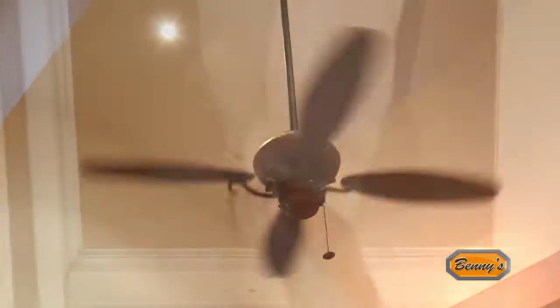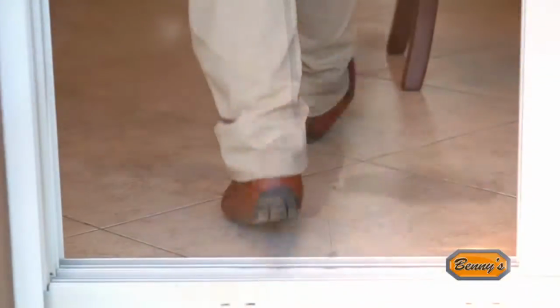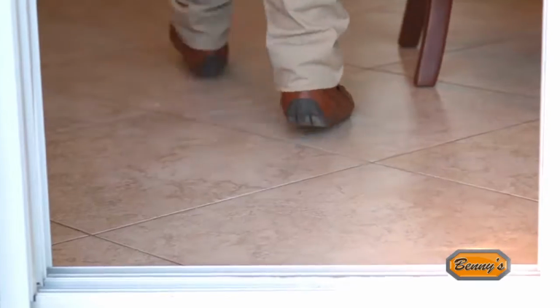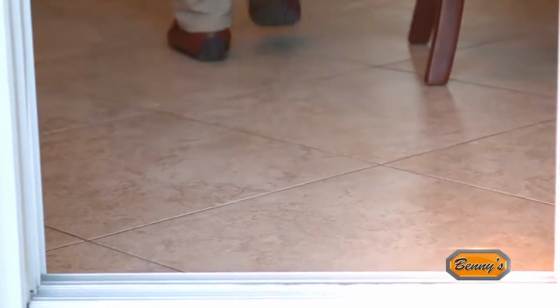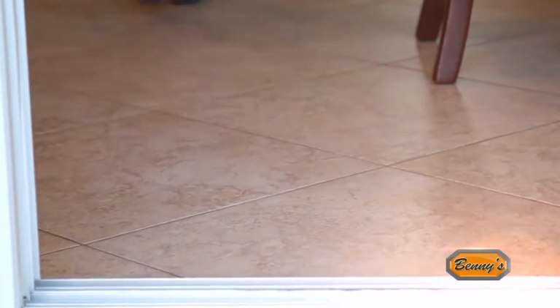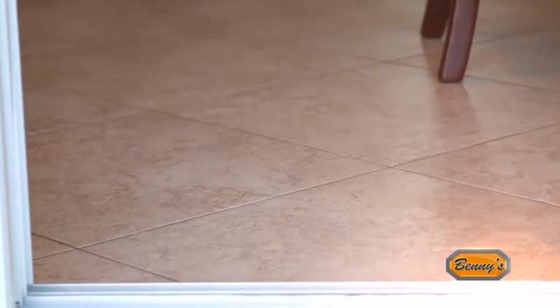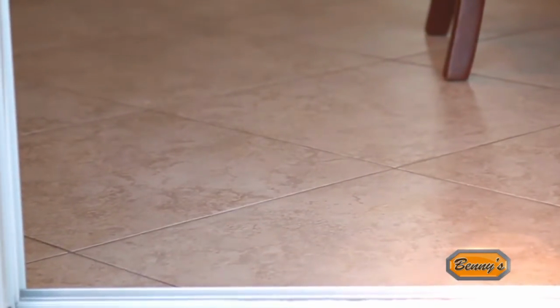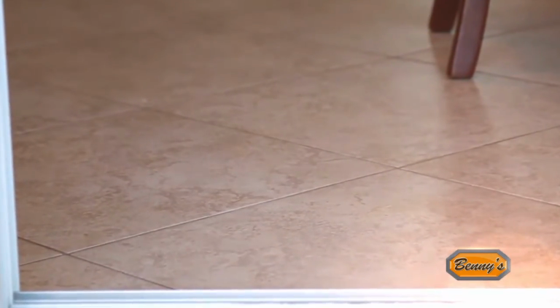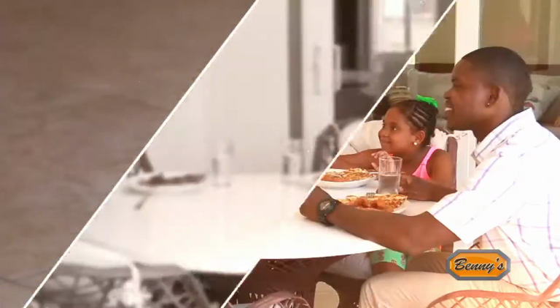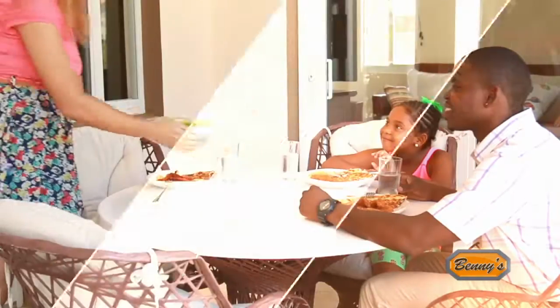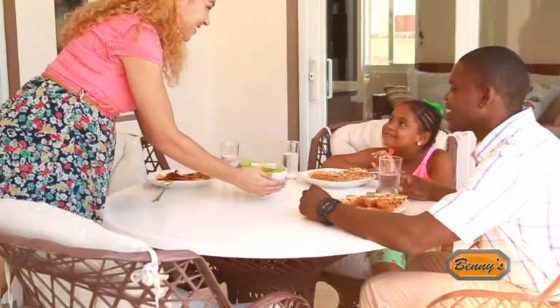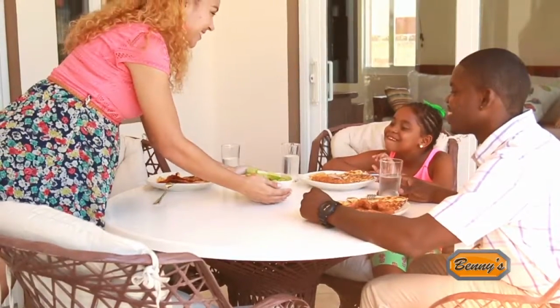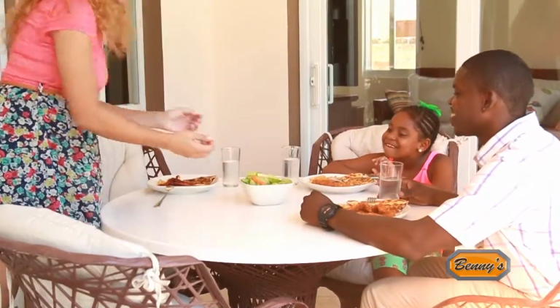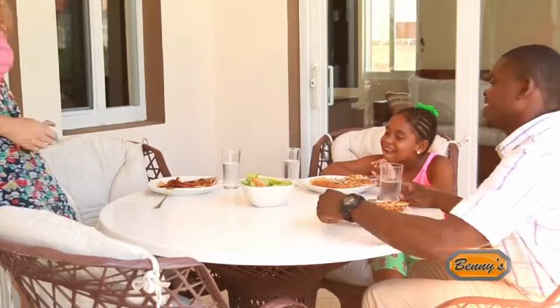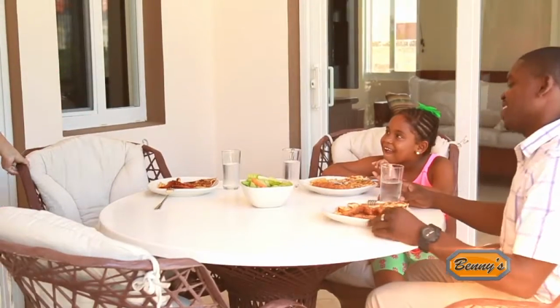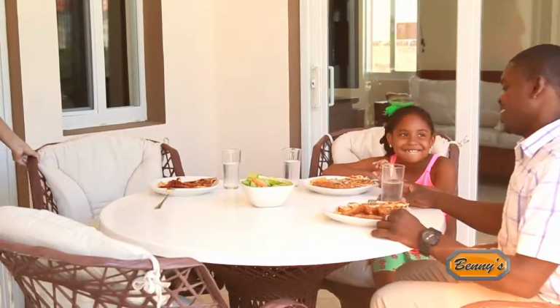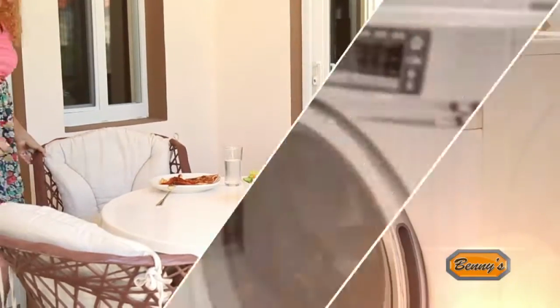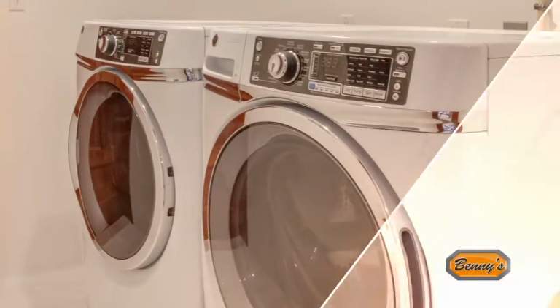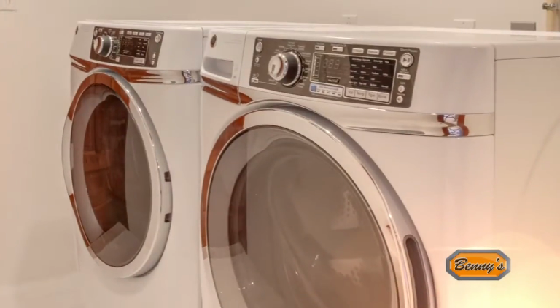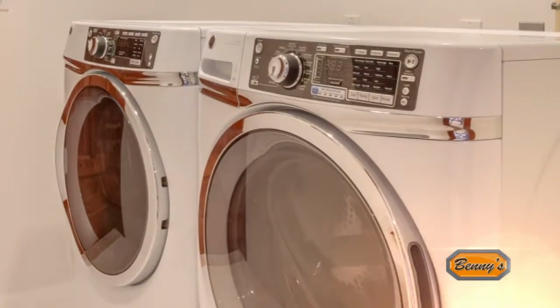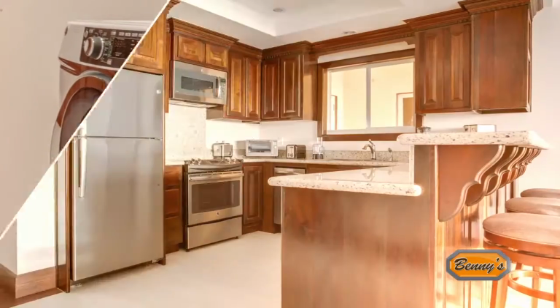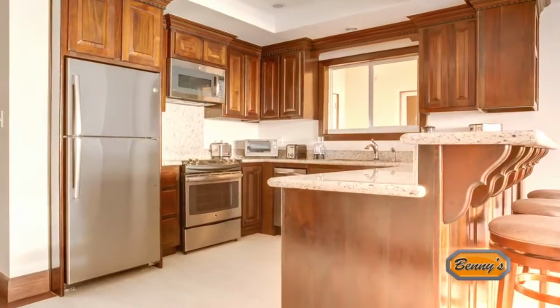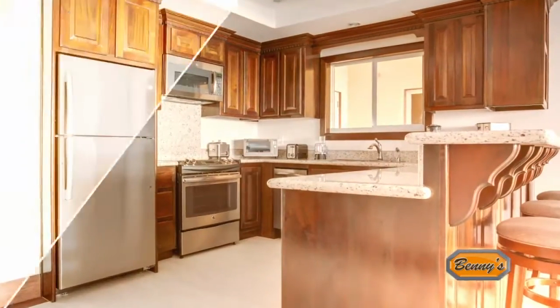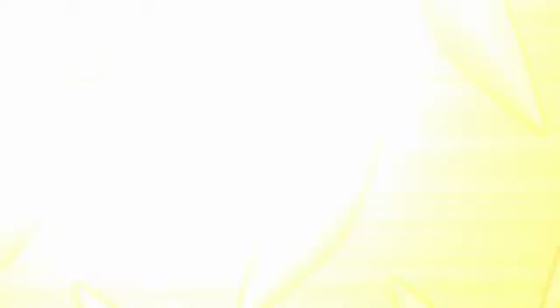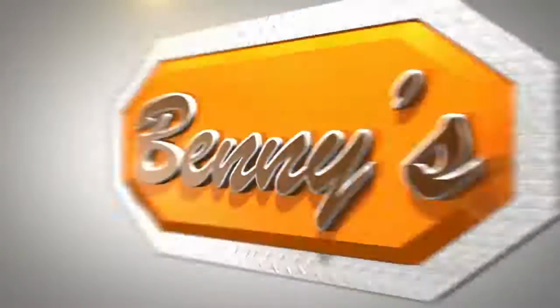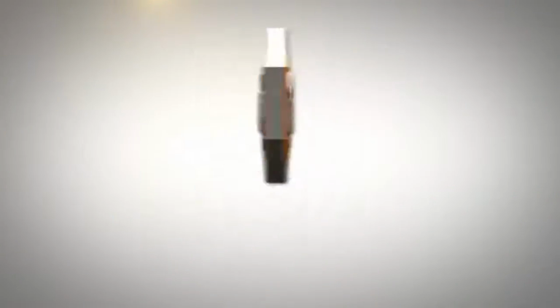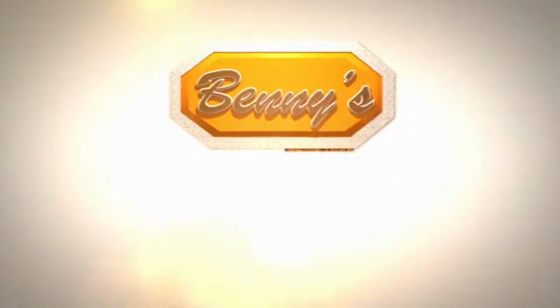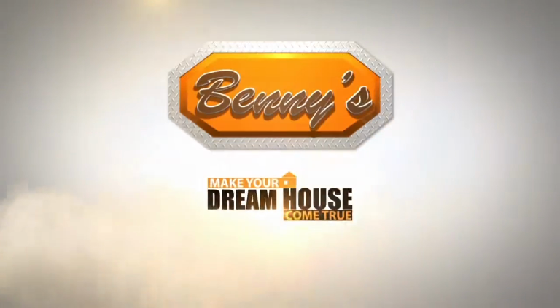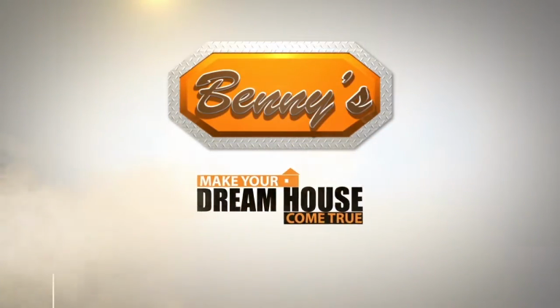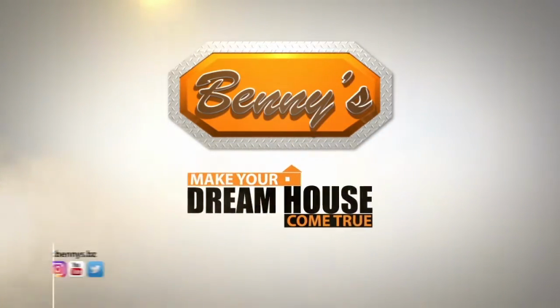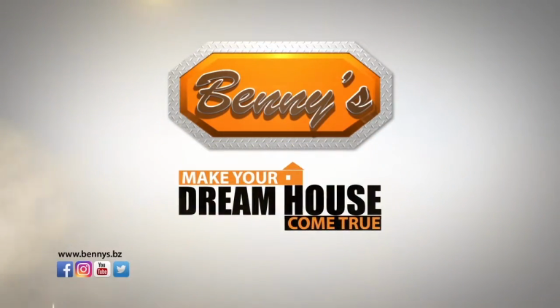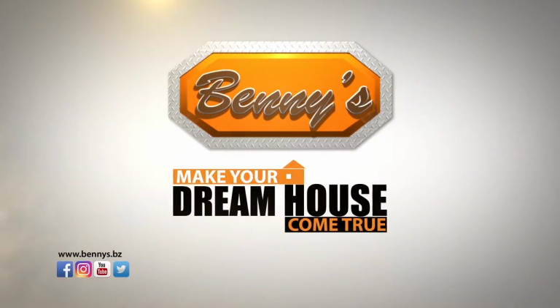From the grand entrance onto our beautifully tiled floors, we are comfortable in our home, truly content with the knowledge that we did well shopping at Benny's. Benny's and you — together we can make your dream house come true.